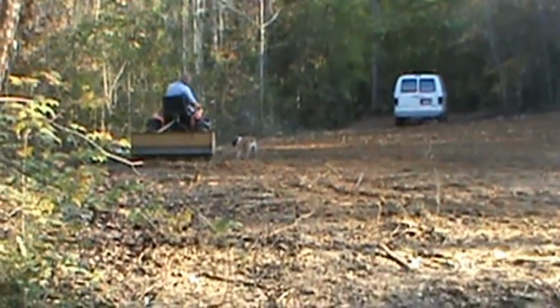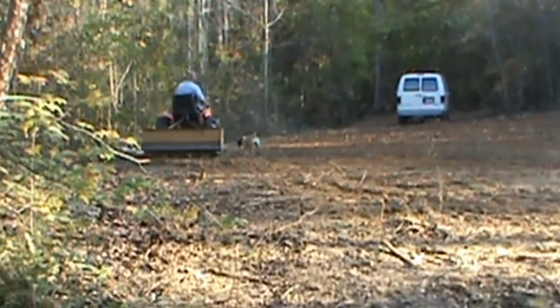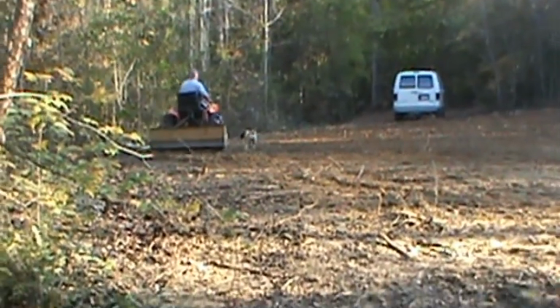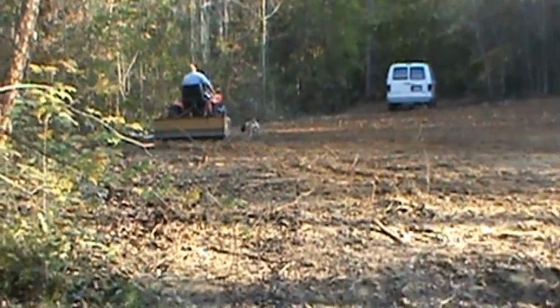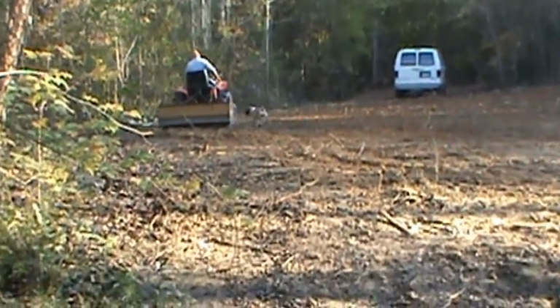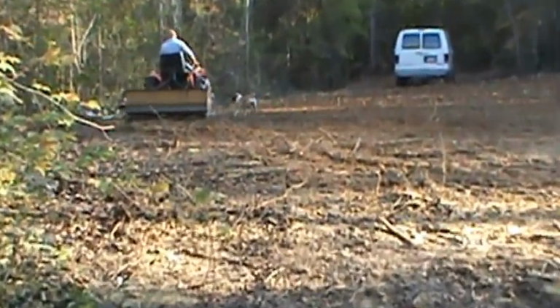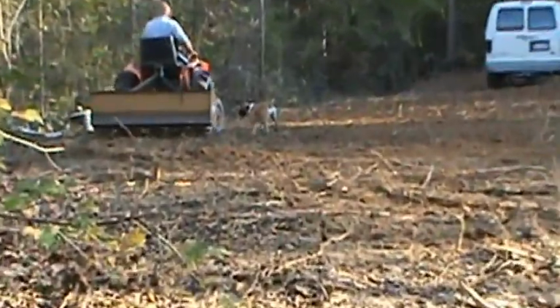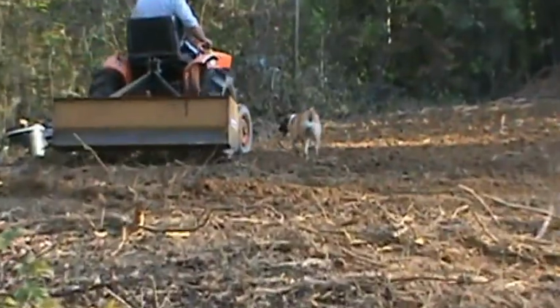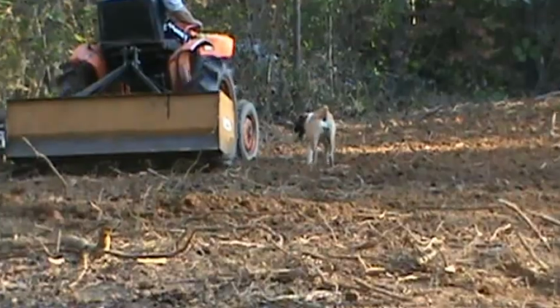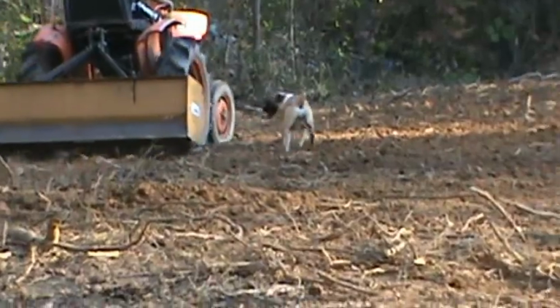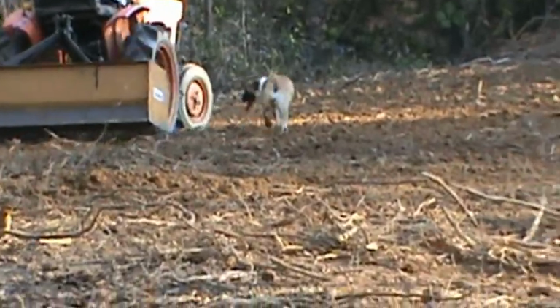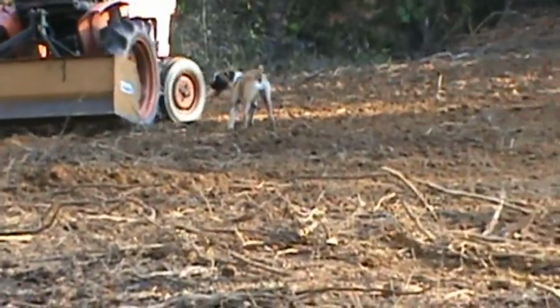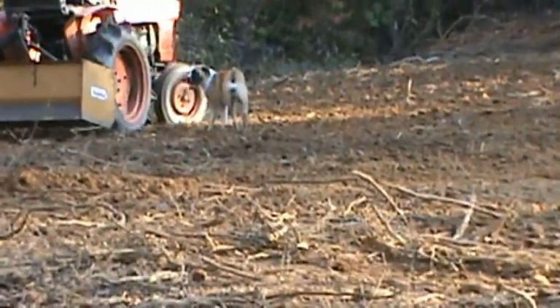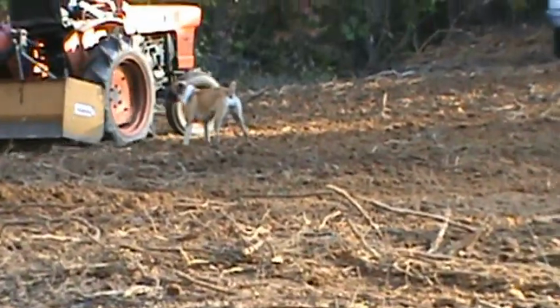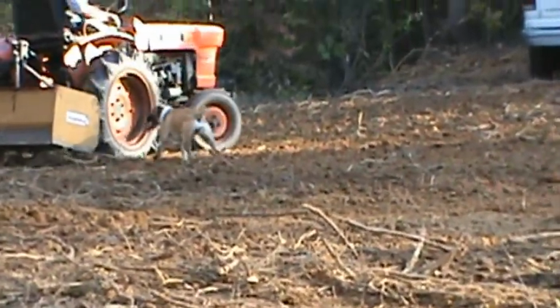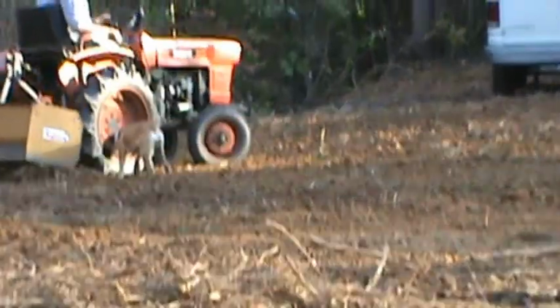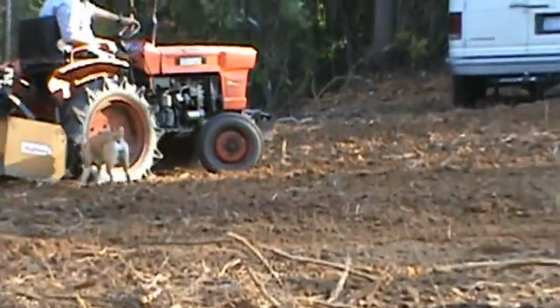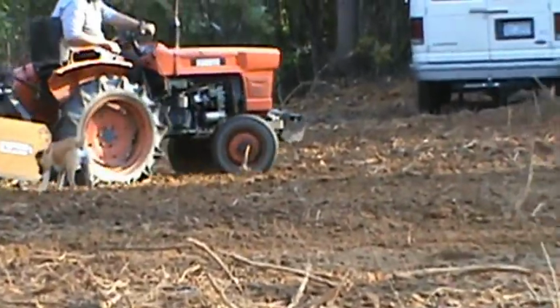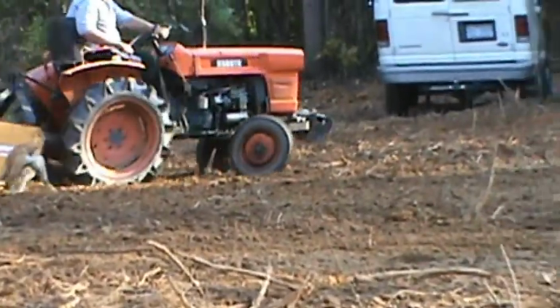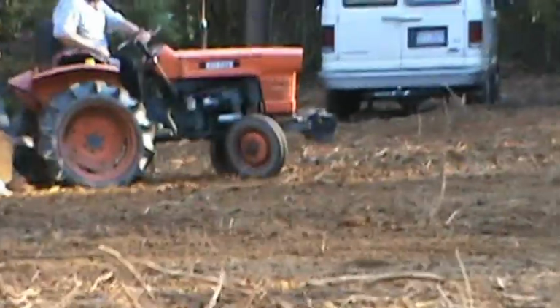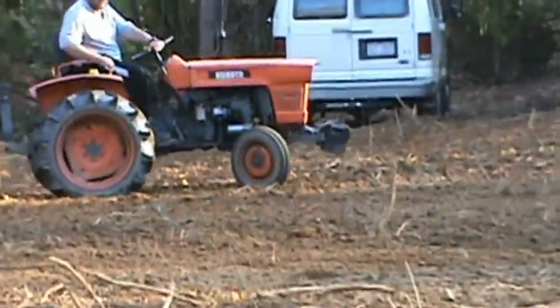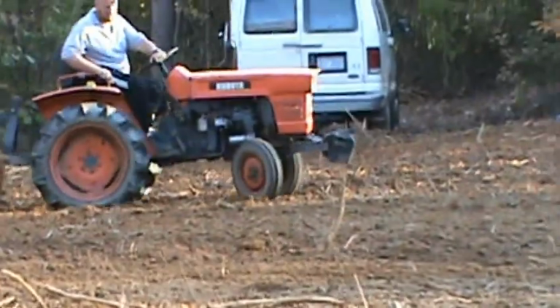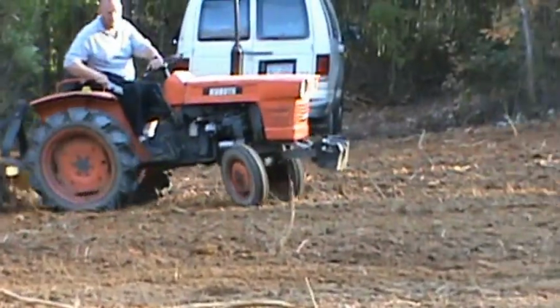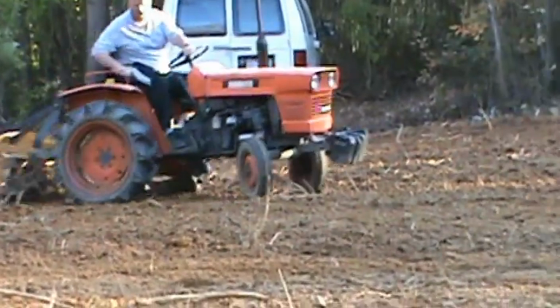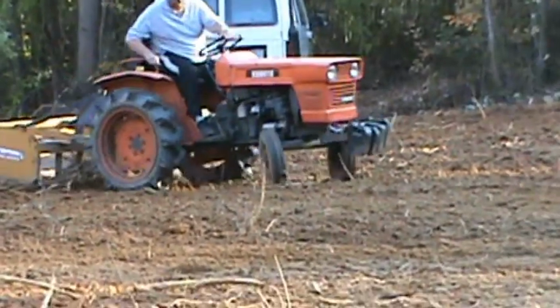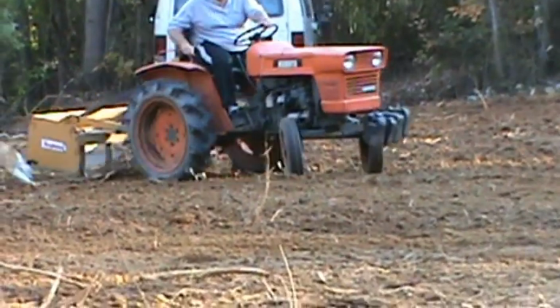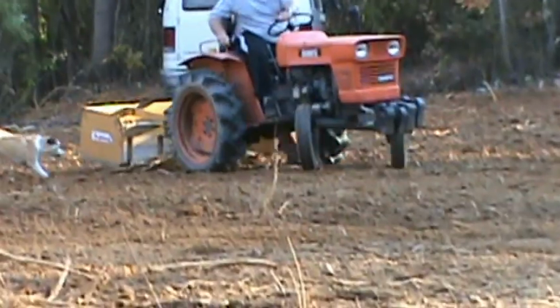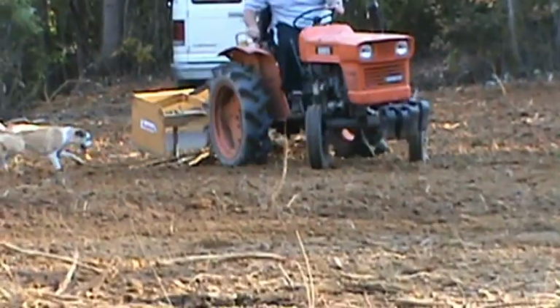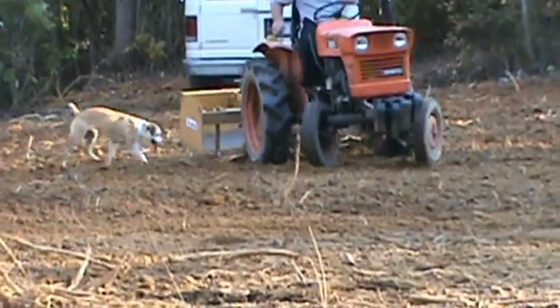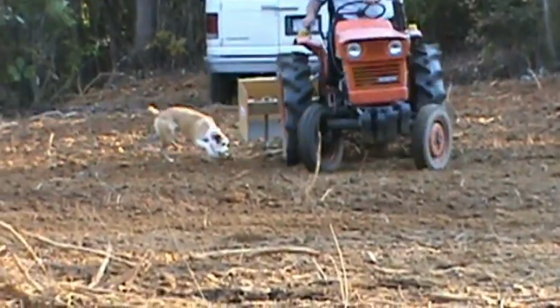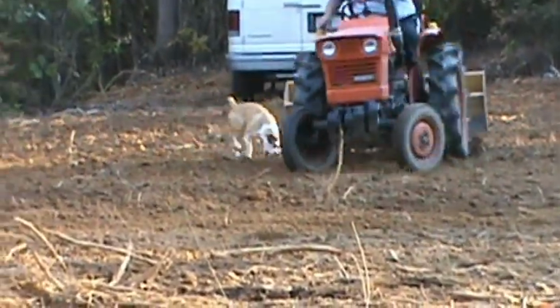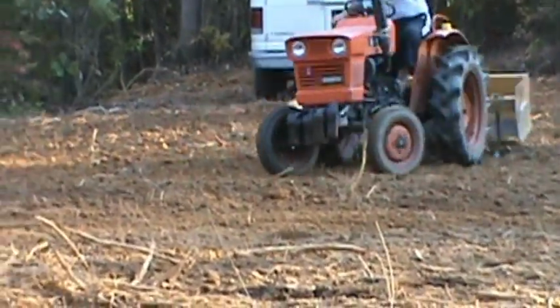This video is brought to you by the... I think it's about an 18 horsepower tractor. I've had the tractor for a couple of years now. Good tractor, no front loader on it. Two wheel drive, diesel.